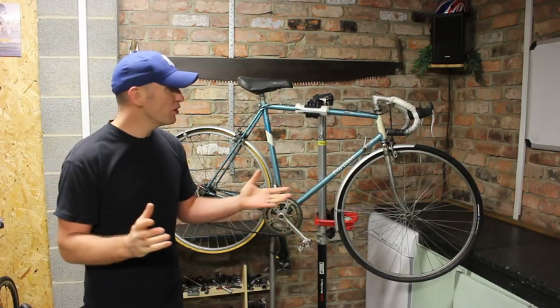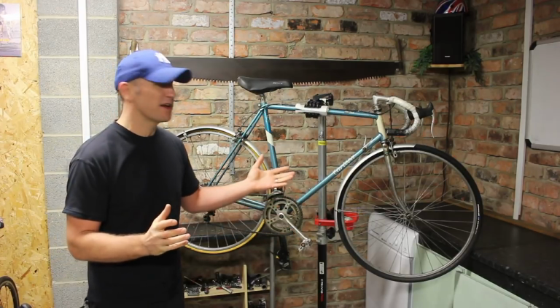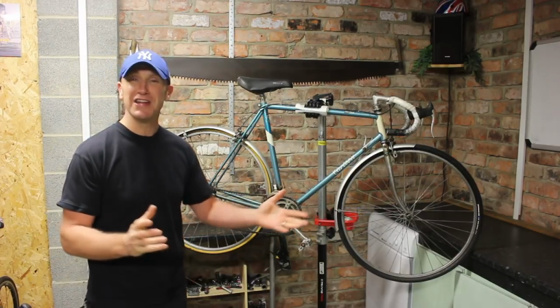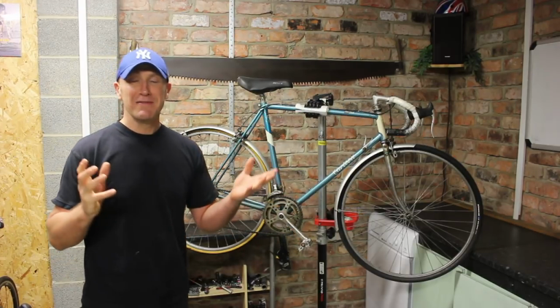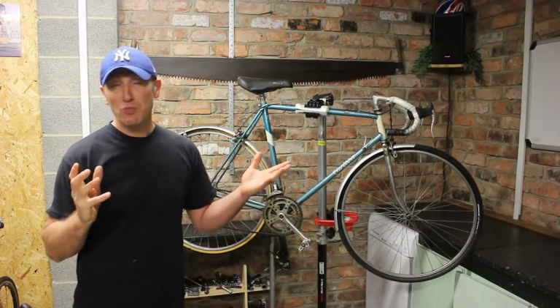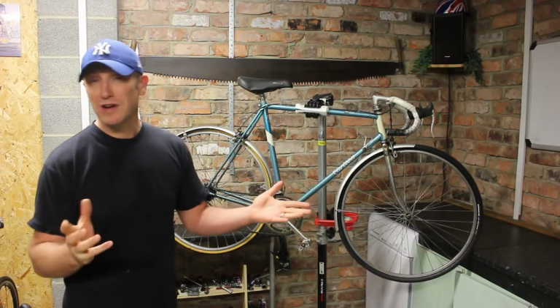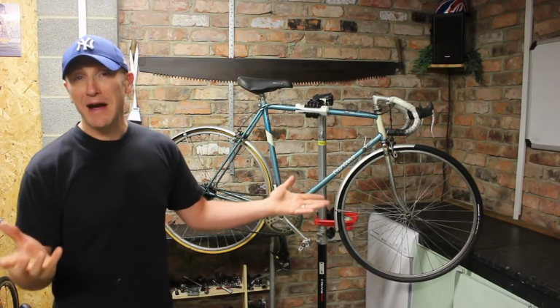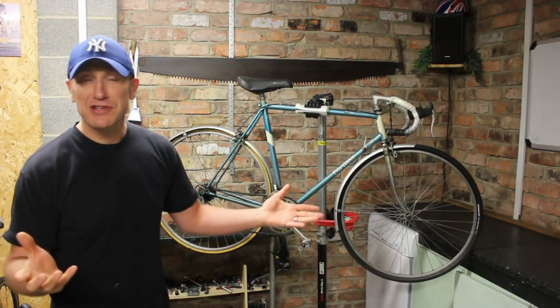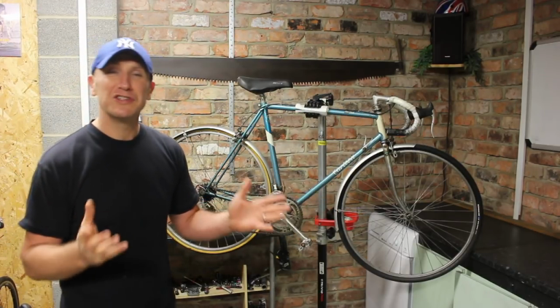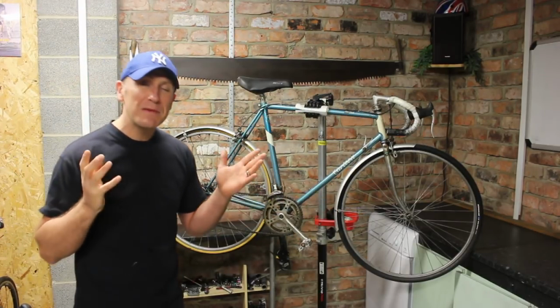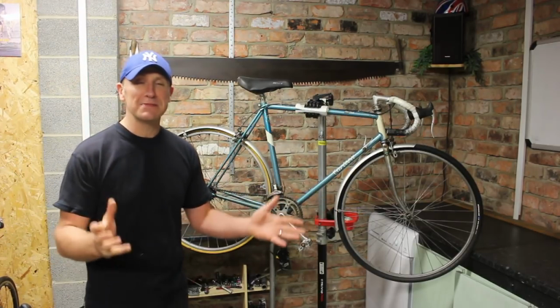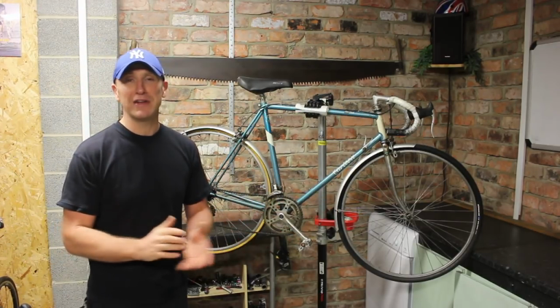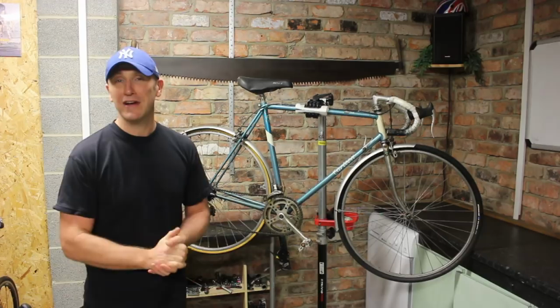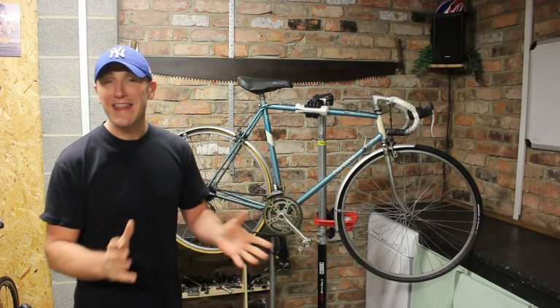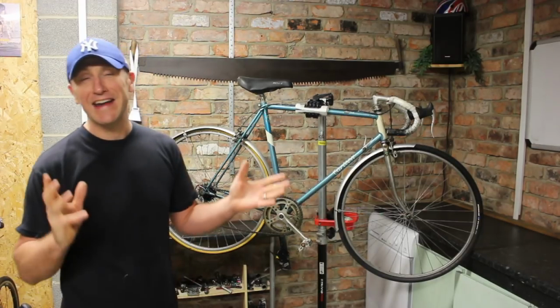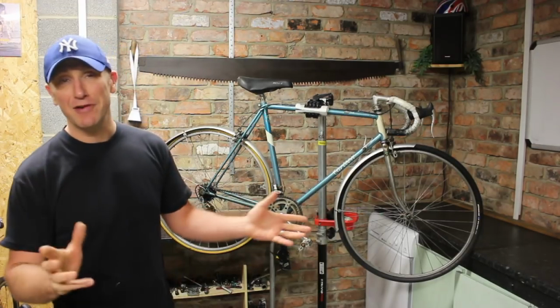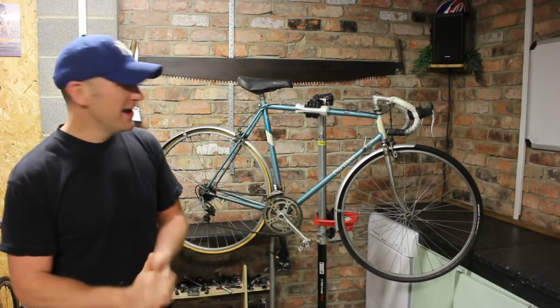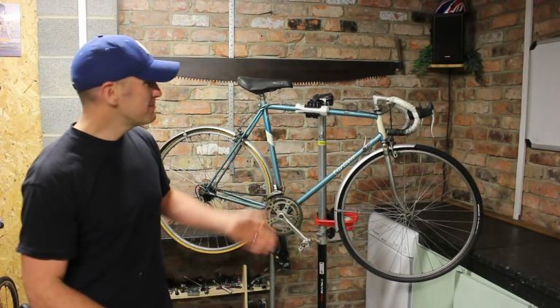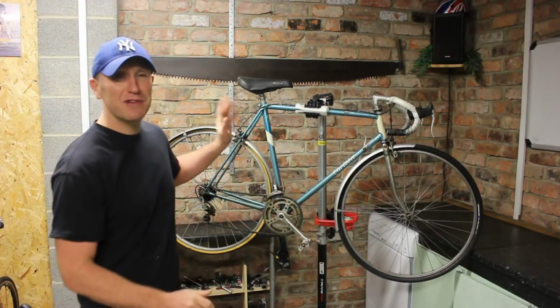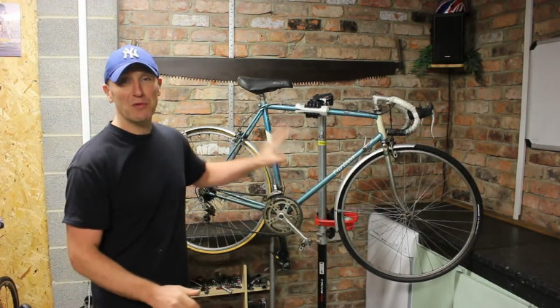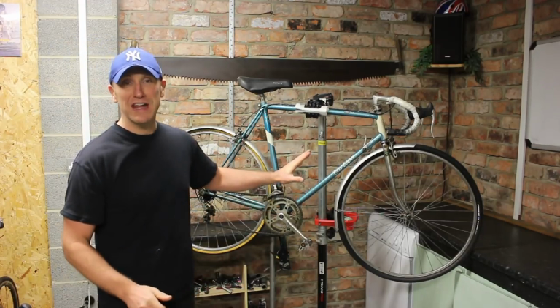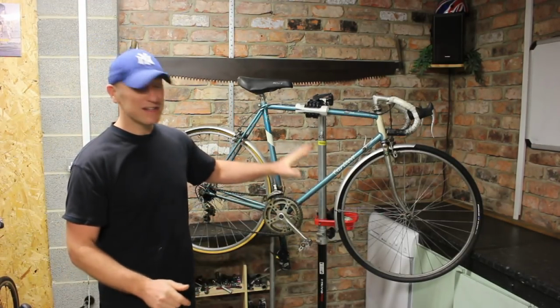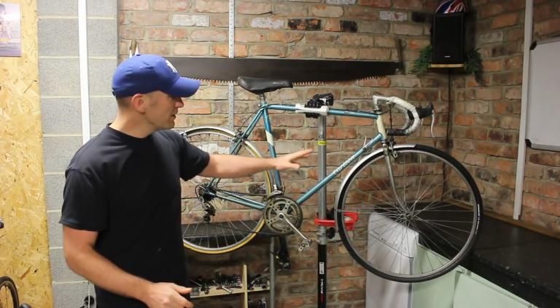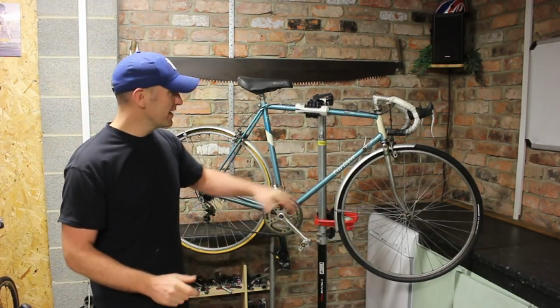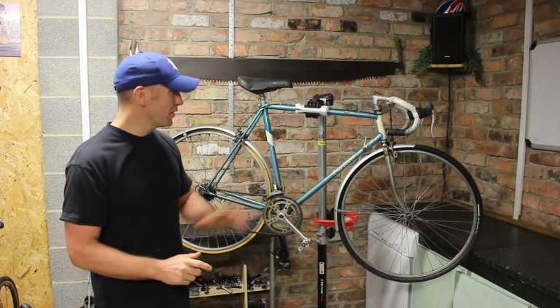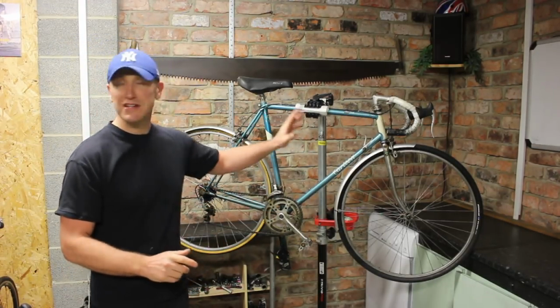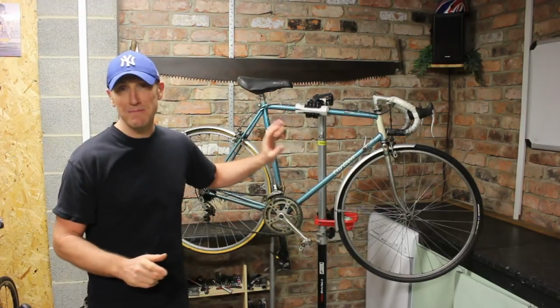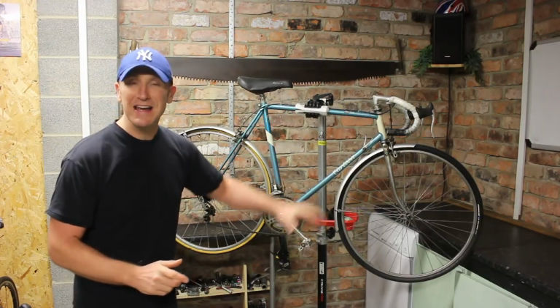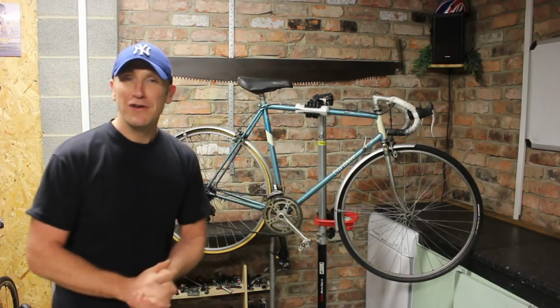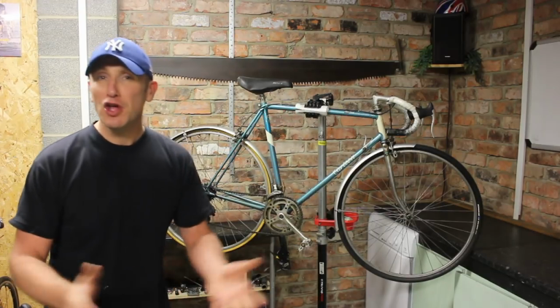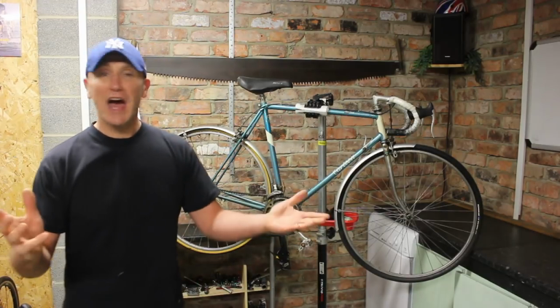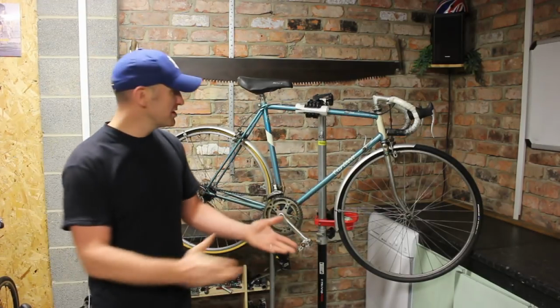All I would say to anyone is if you want a bike to restore, just keep your eyes peeled and look here, there and everywhere. These bikes really are worth saving. It's a lovely bike this, but we'll get on to that in a minute. First of all, who's Carlton?